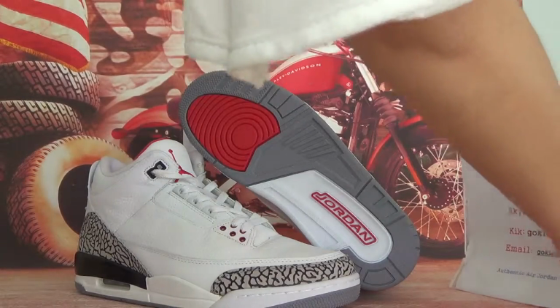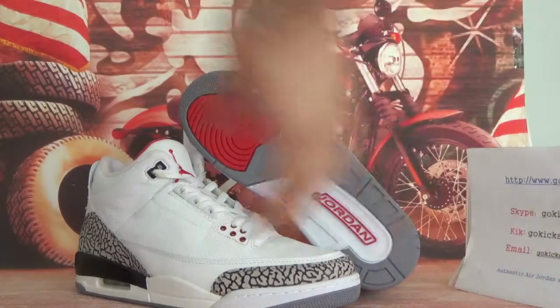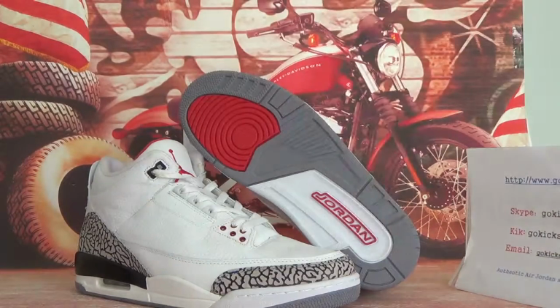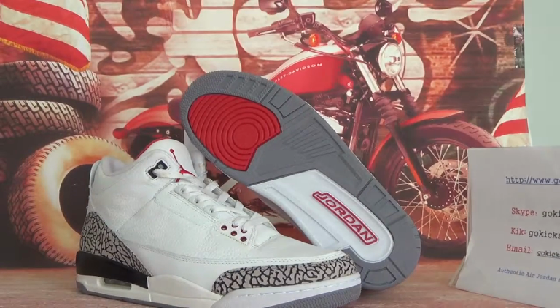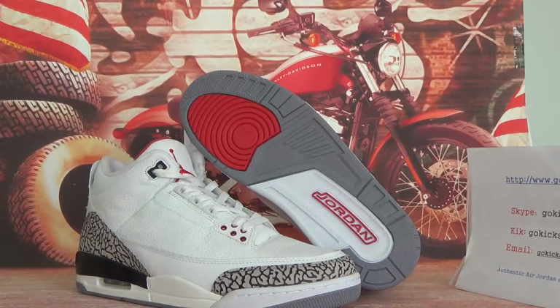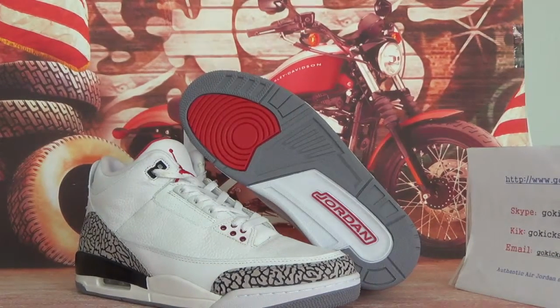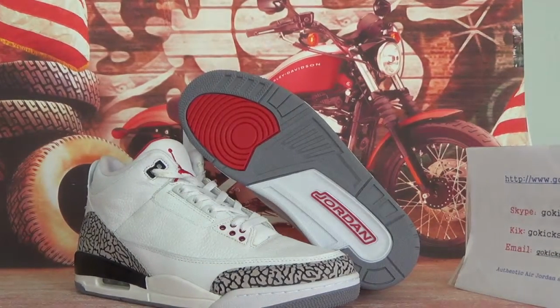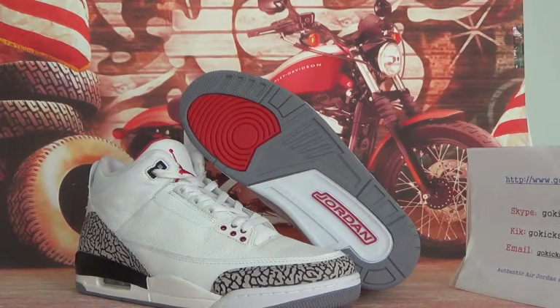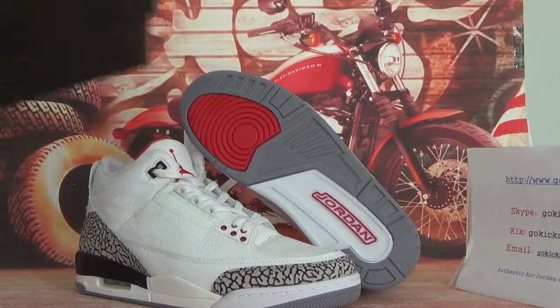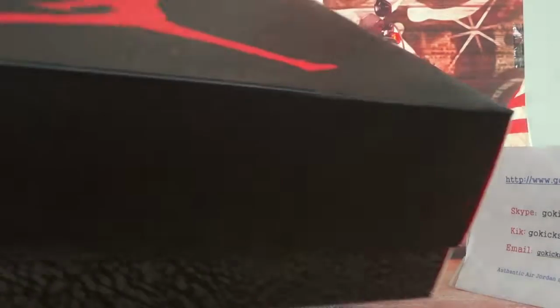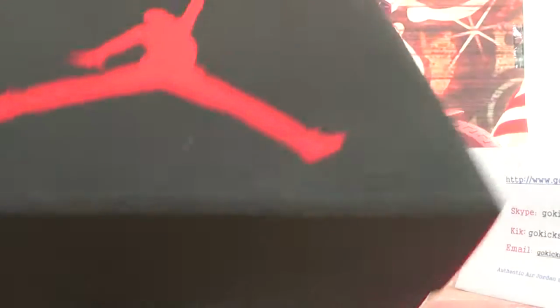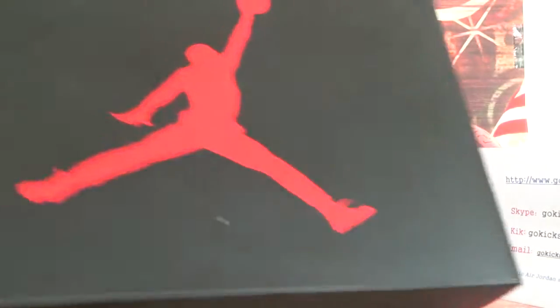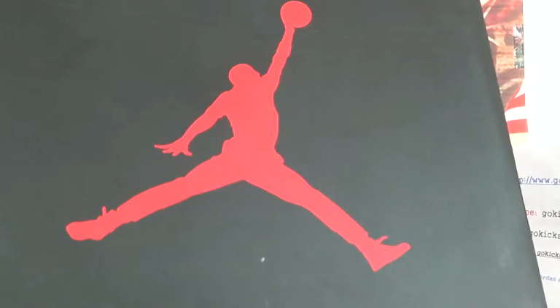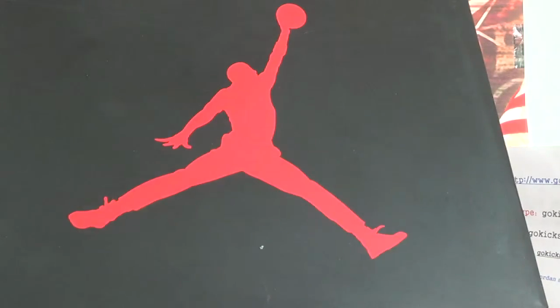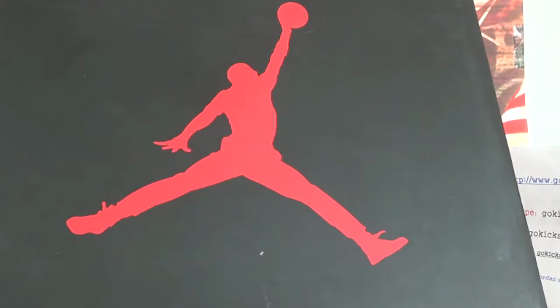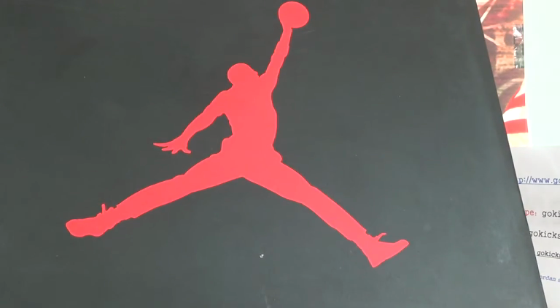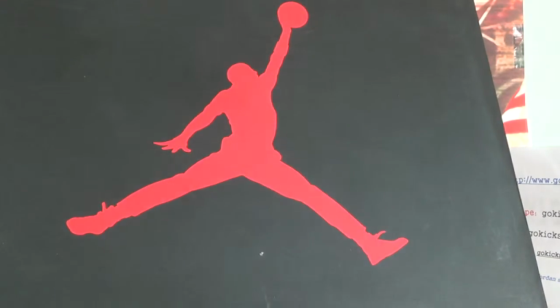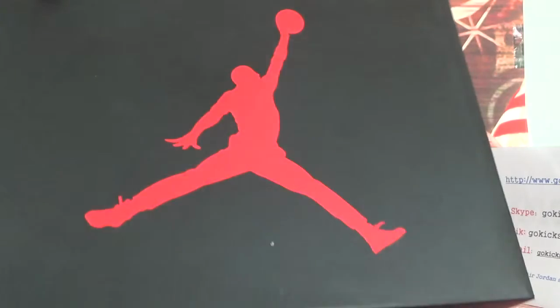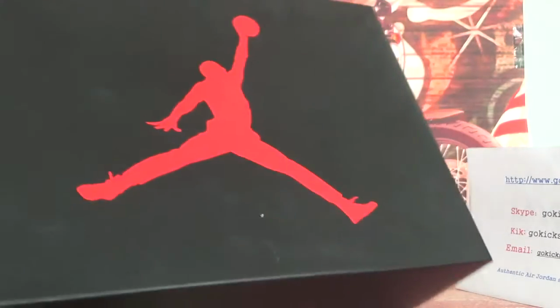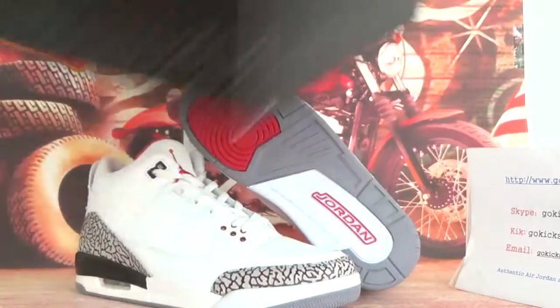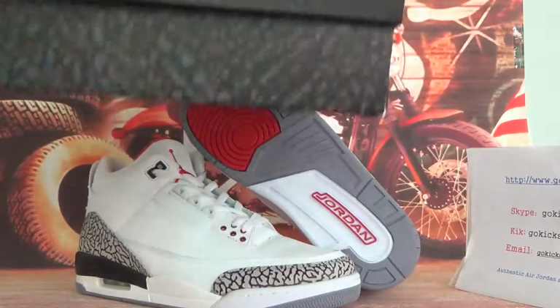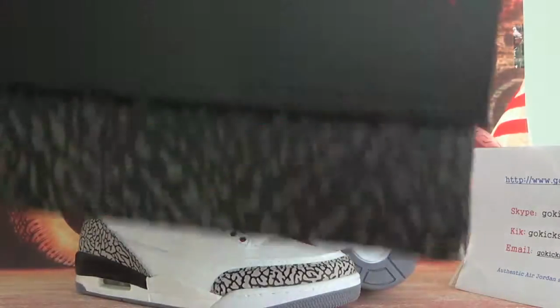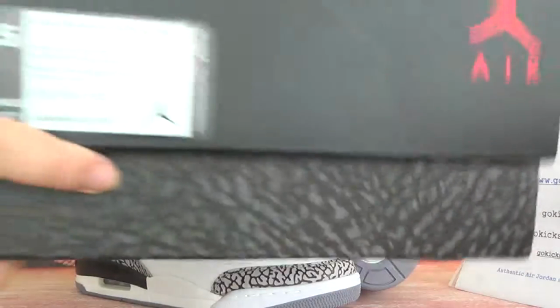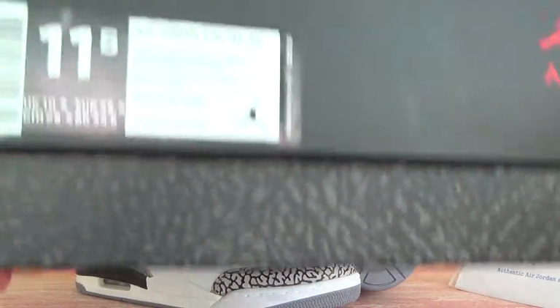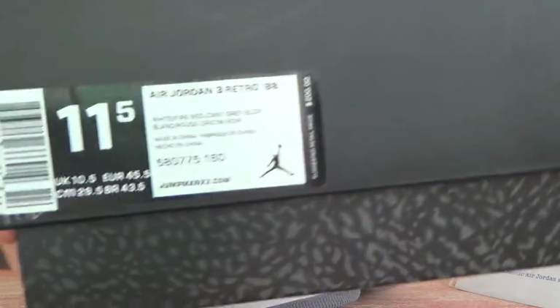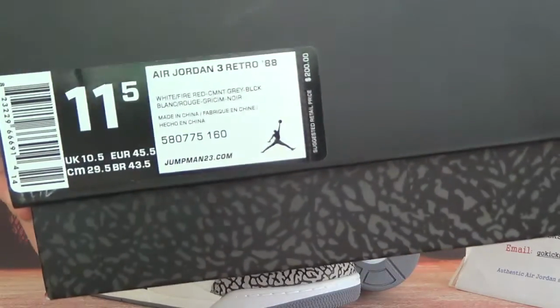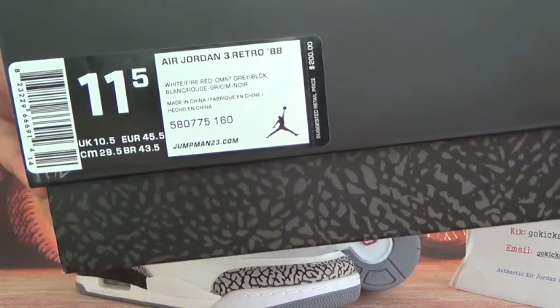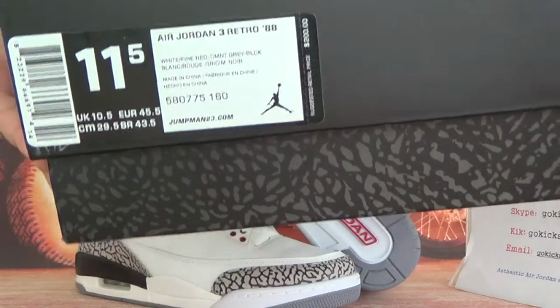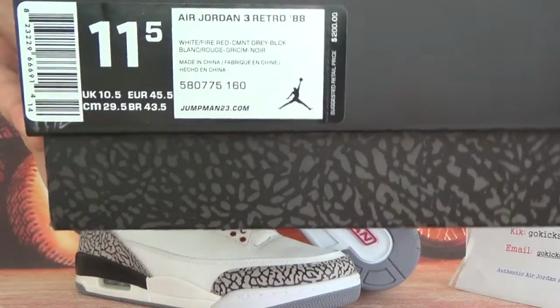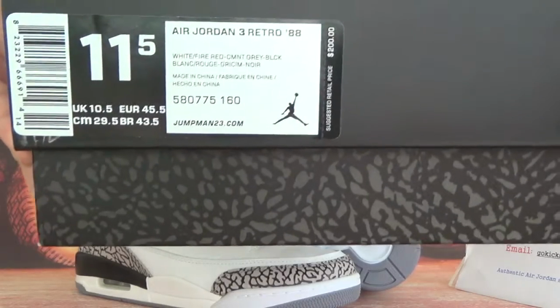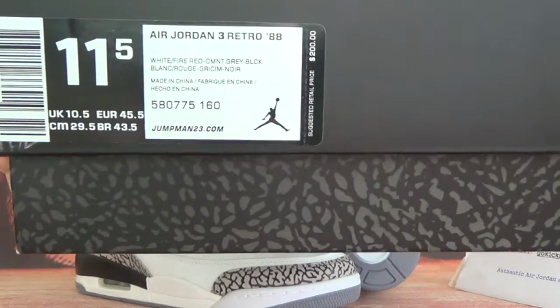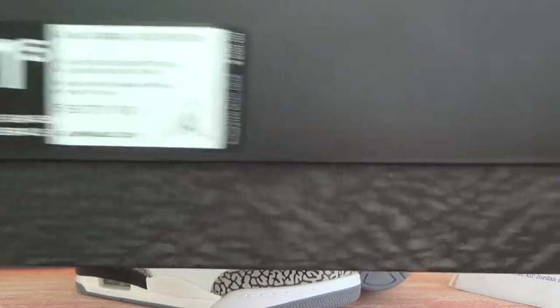Now let me check the whole box for you guys. As you can see here, a jumpman. And this part, you can check the information here.